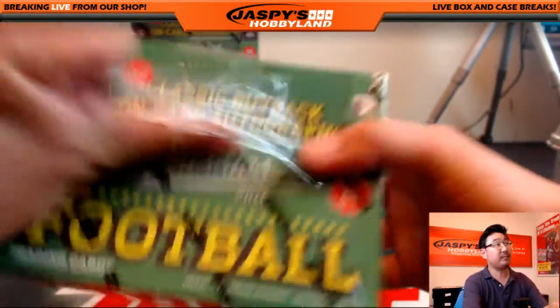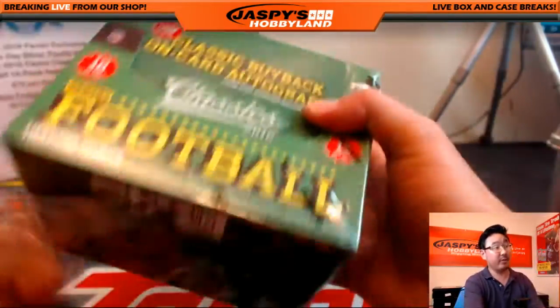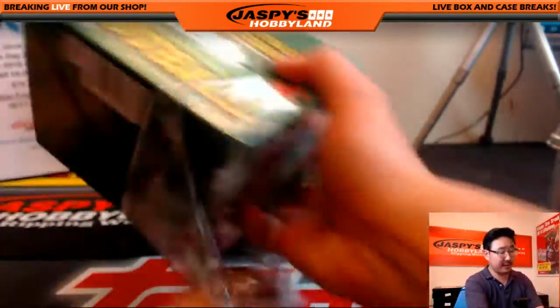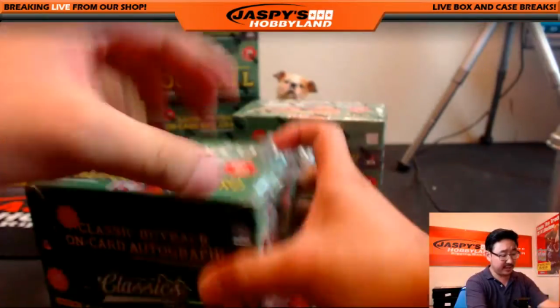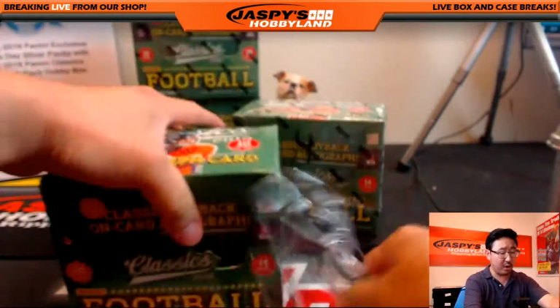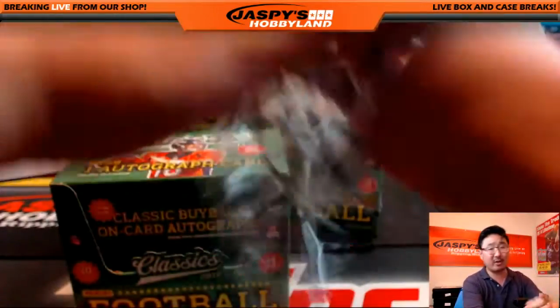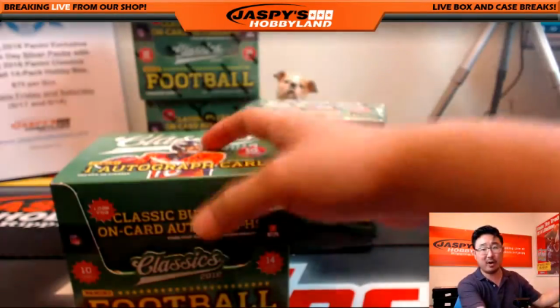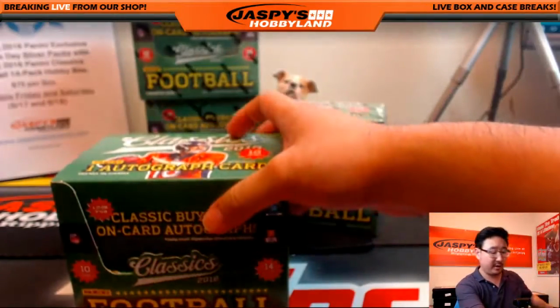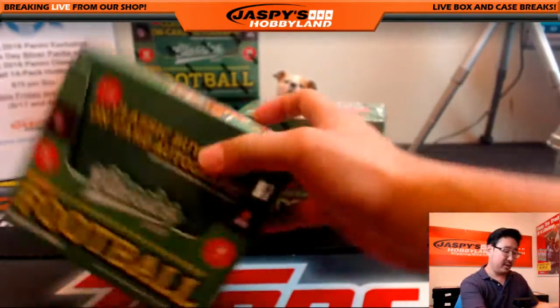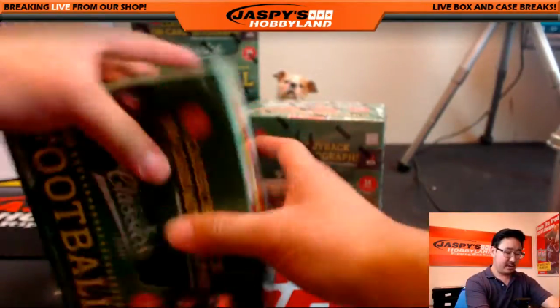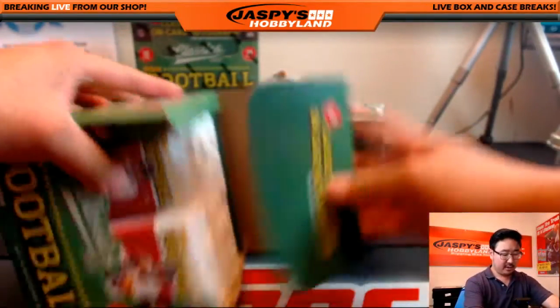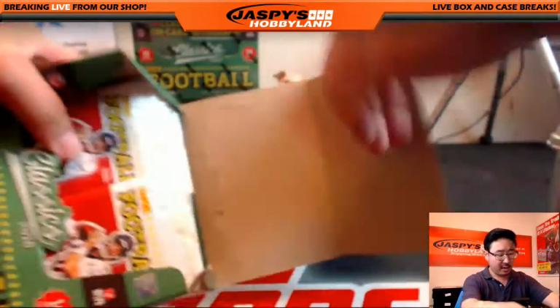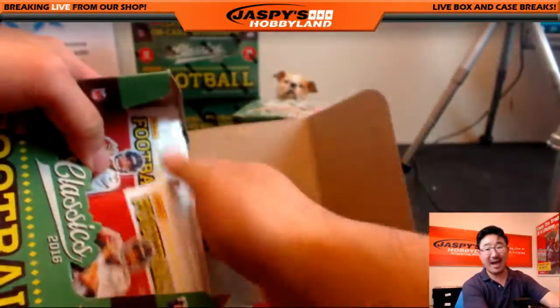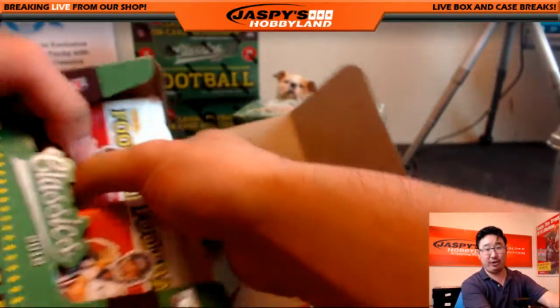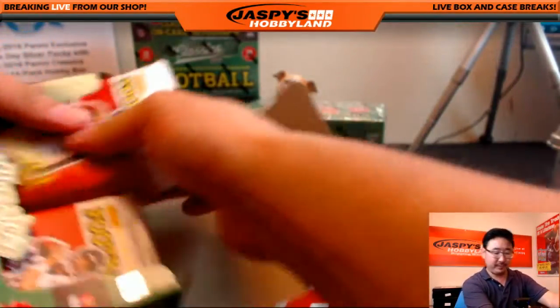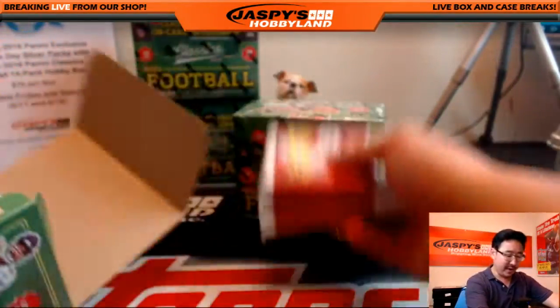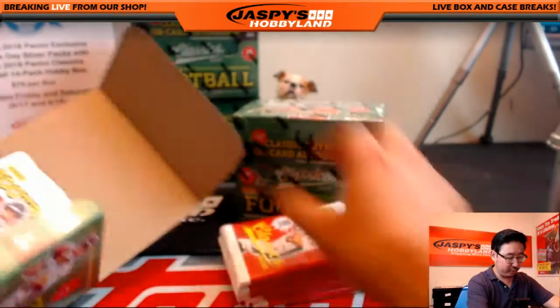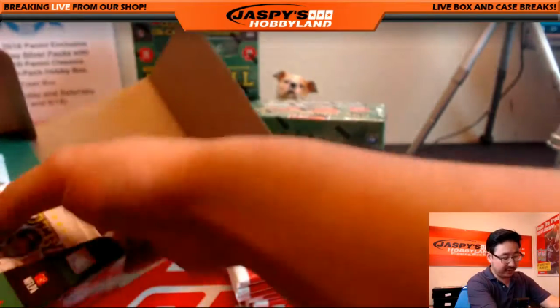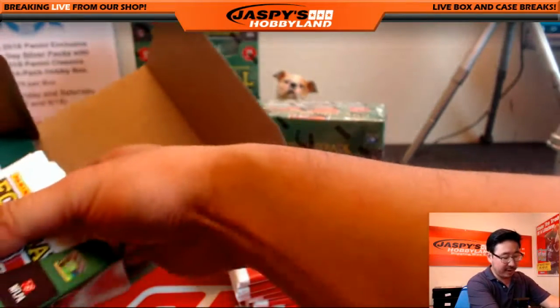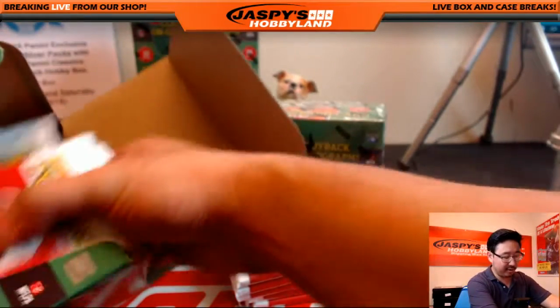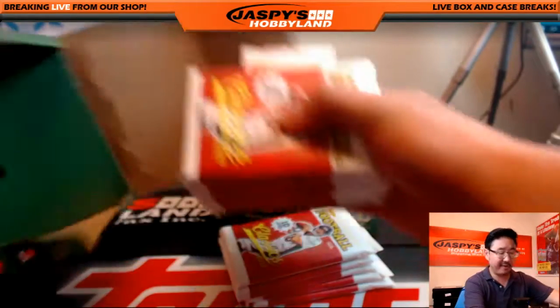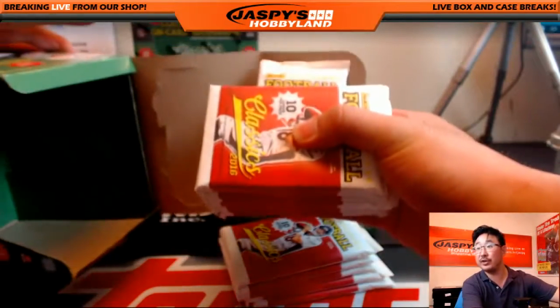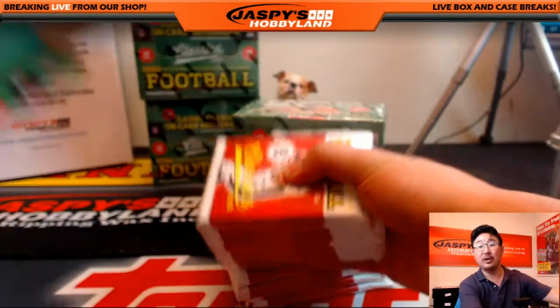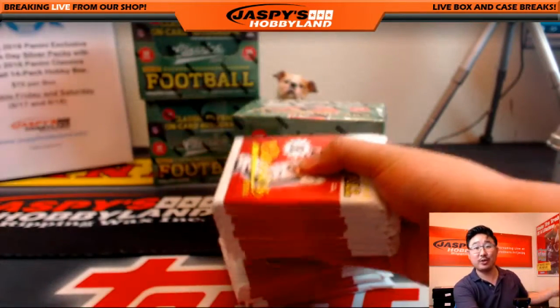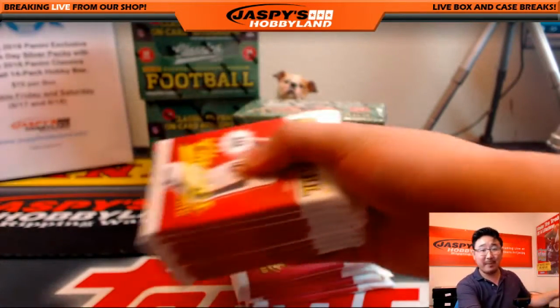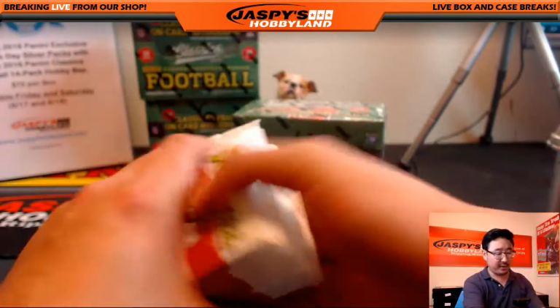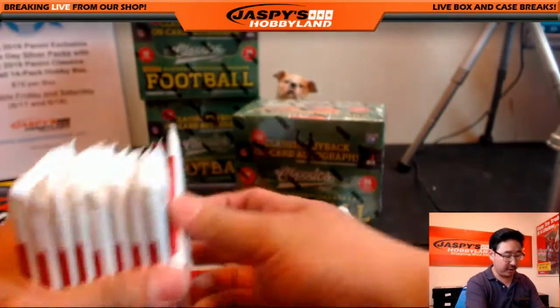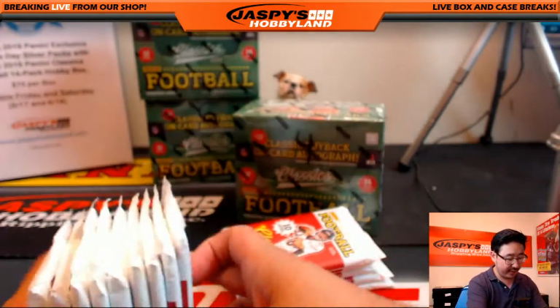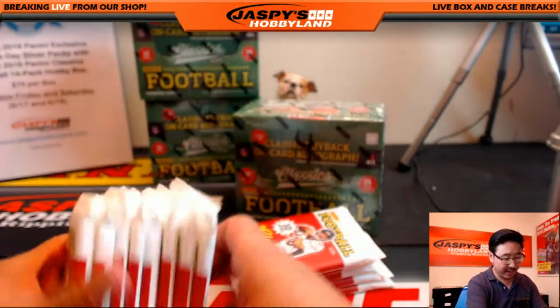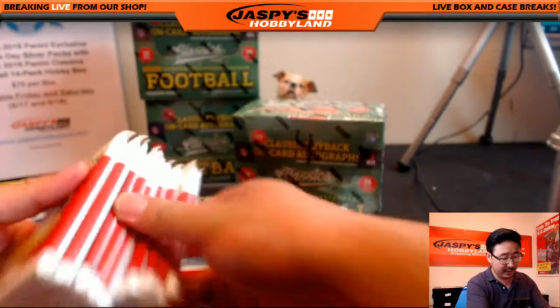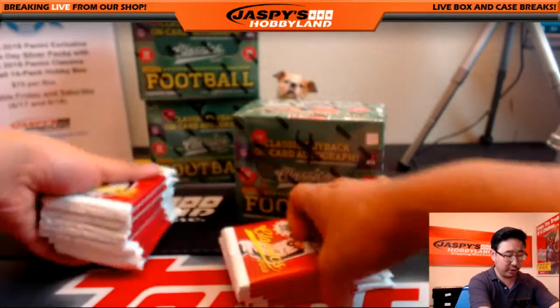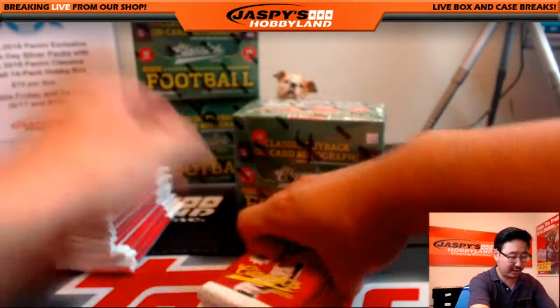We're expecting to see one autographed card on average. We have seen some boxes that are above average. We'll see what happens with this one. Thank you for buying in. Good luck, sir.